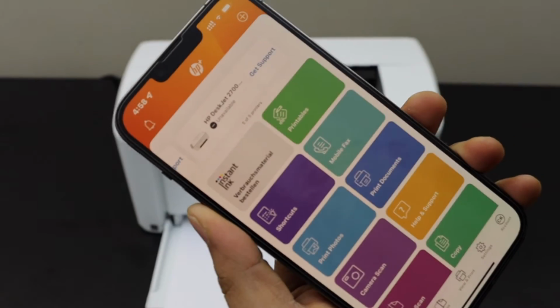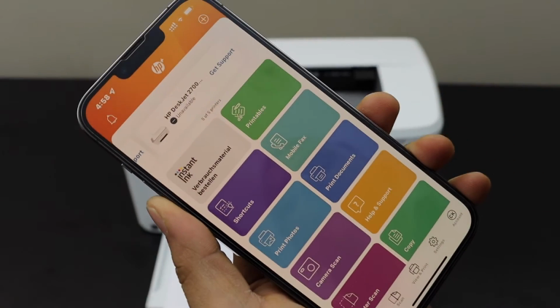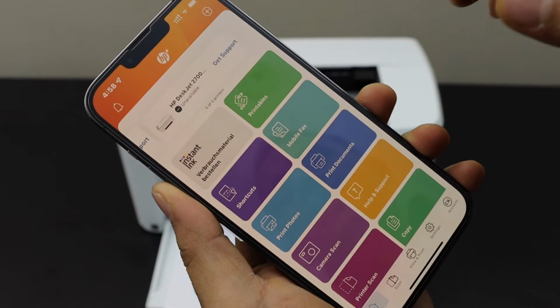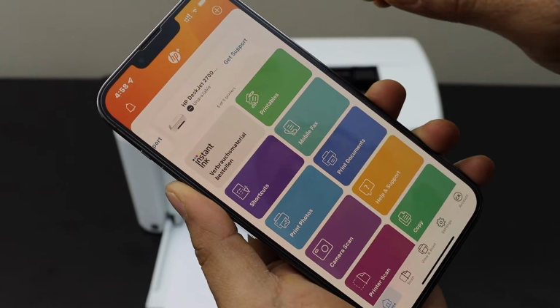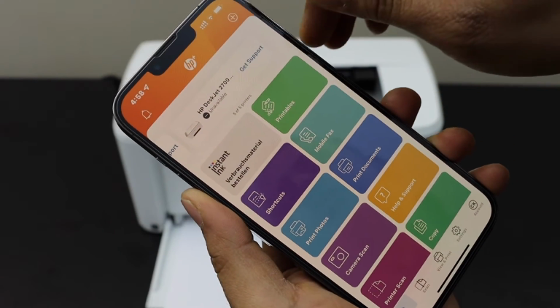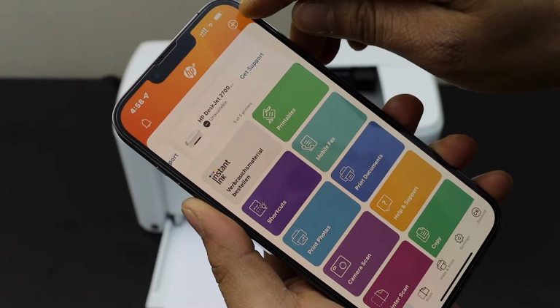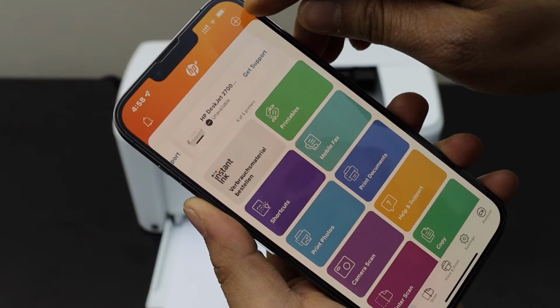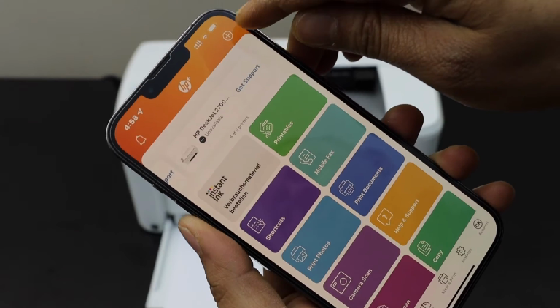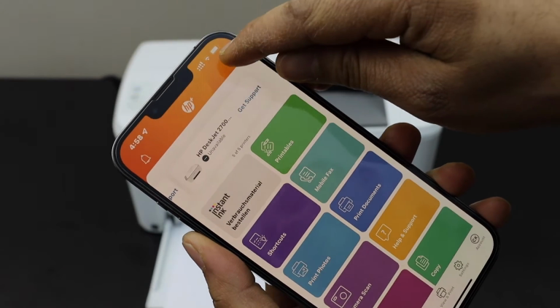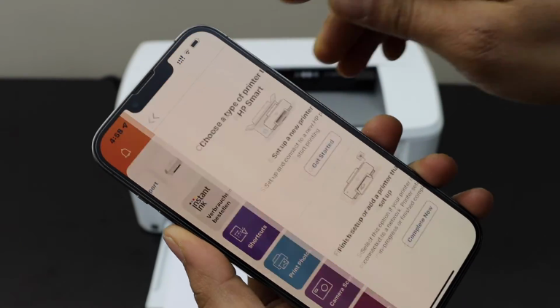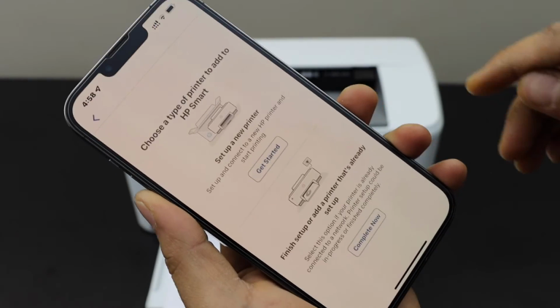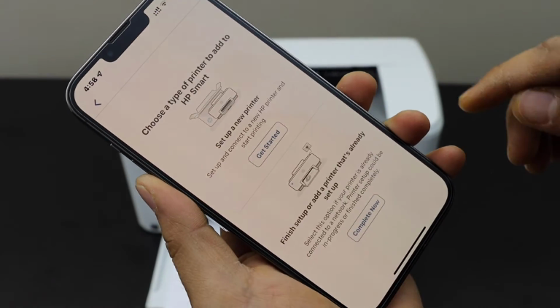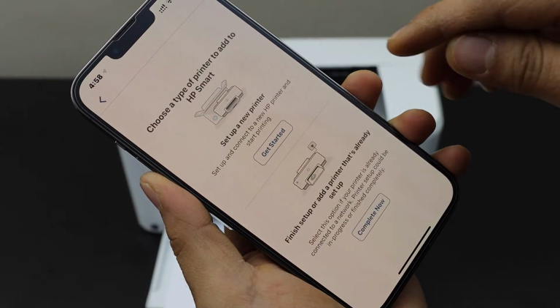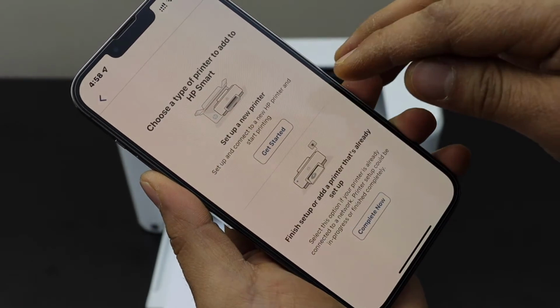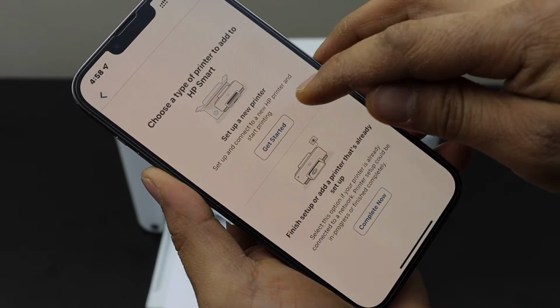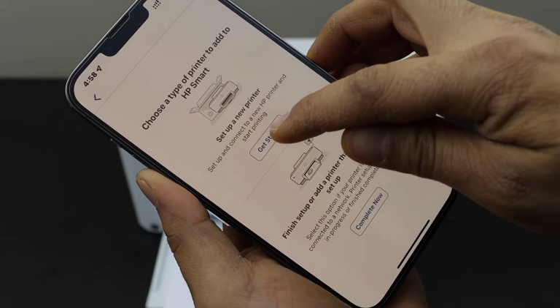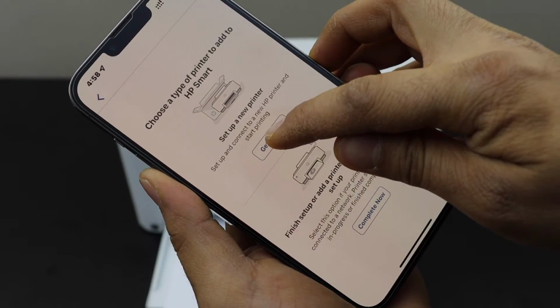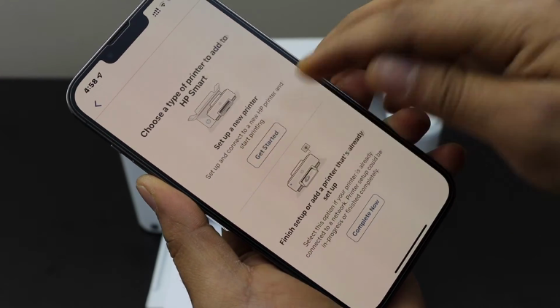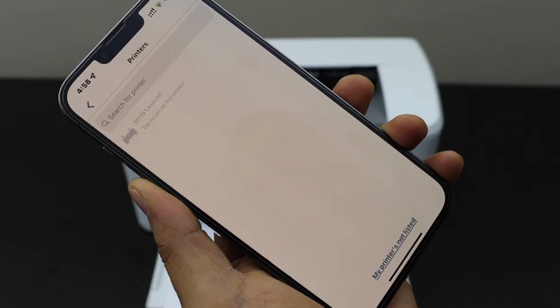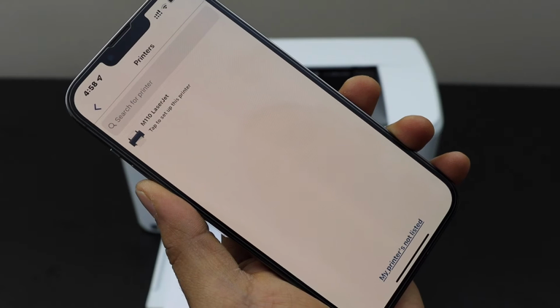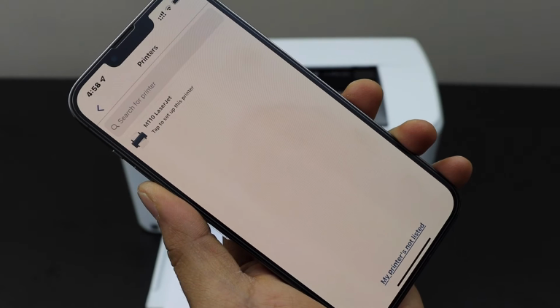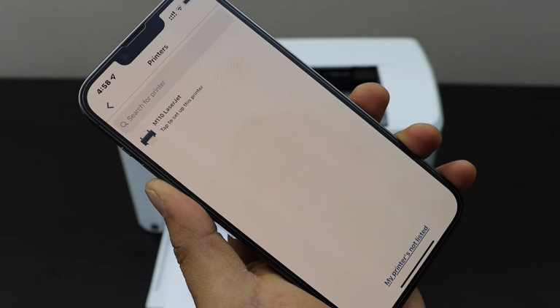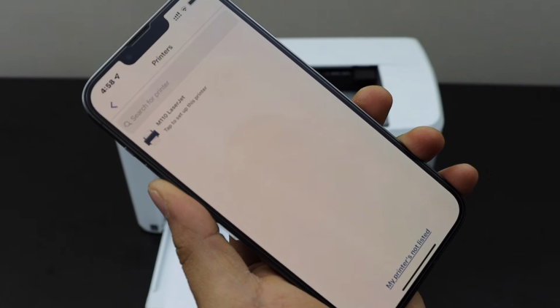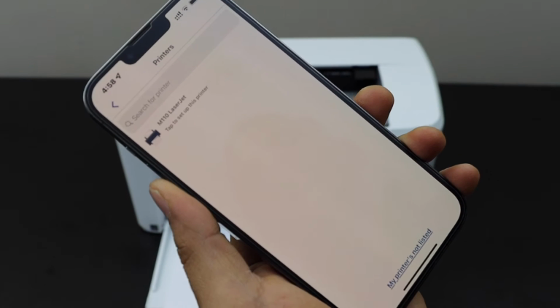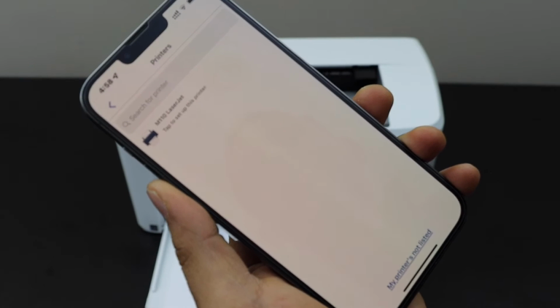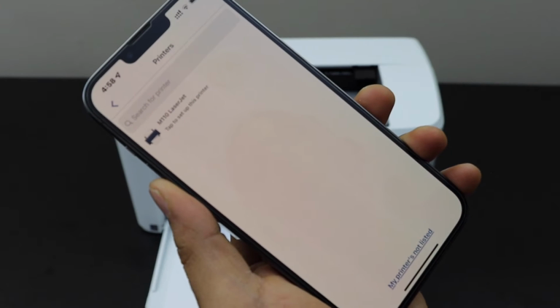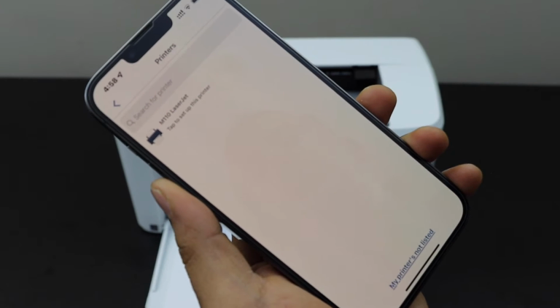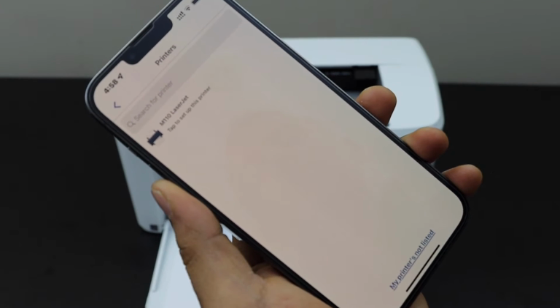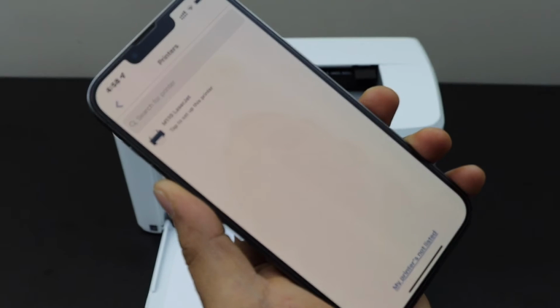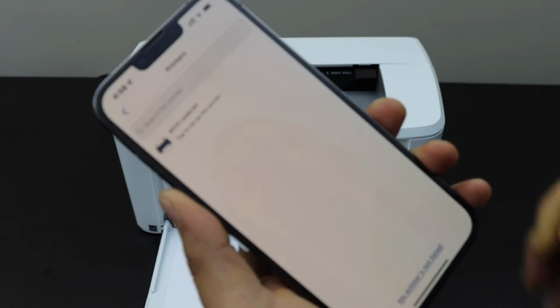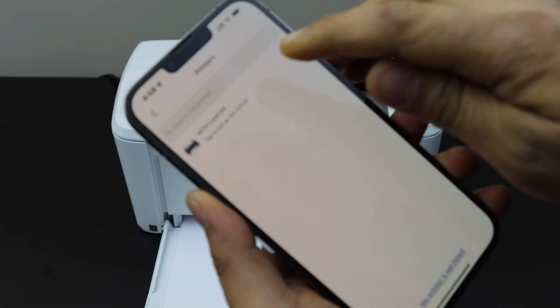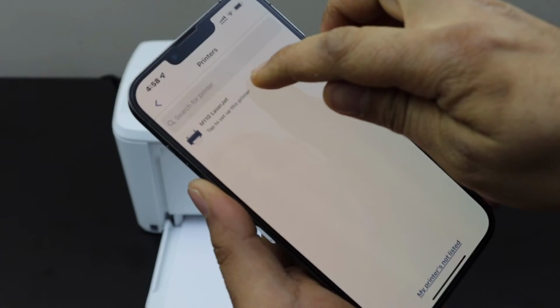On the top of the app you will see a plus button — select it. Then select 'Set up a new printer' and tap 'Get started'. It will display the M110 LaserJet — select it.